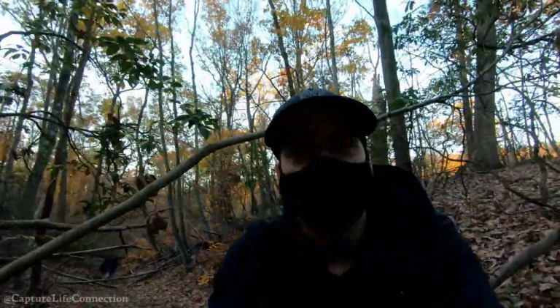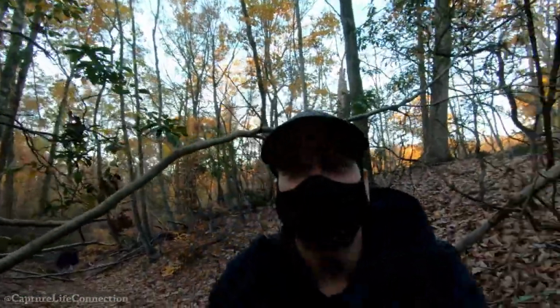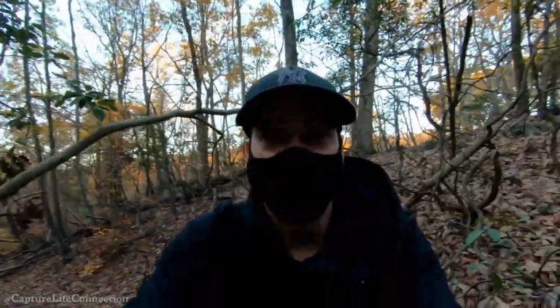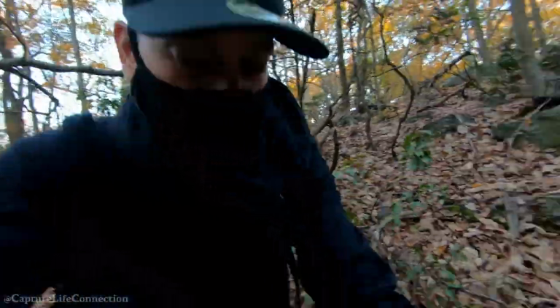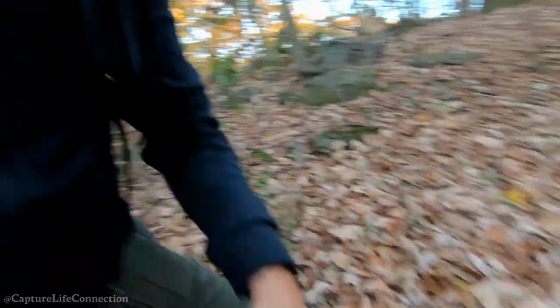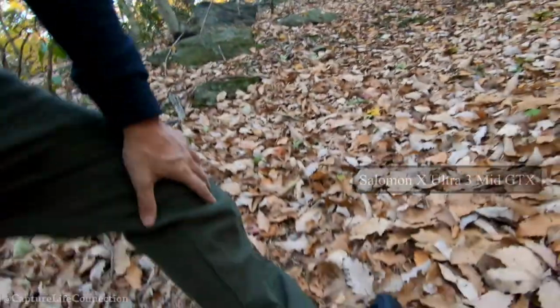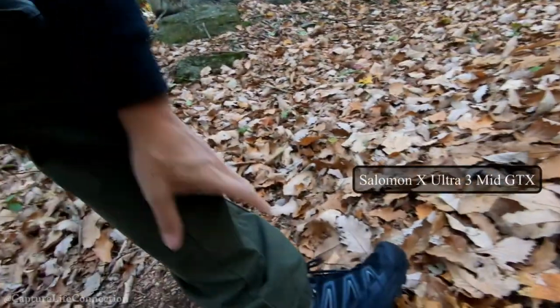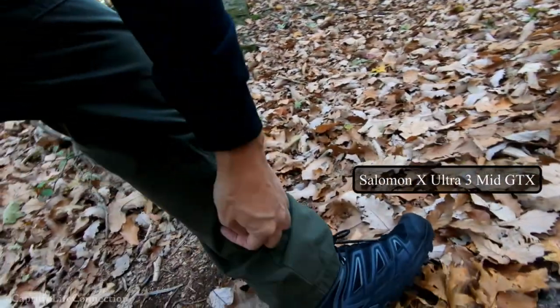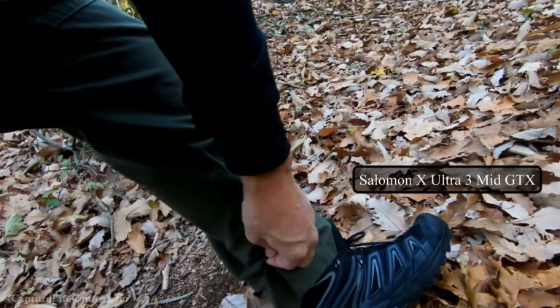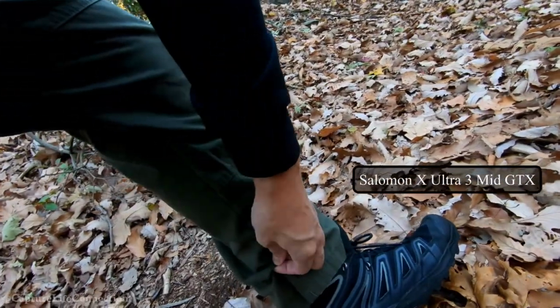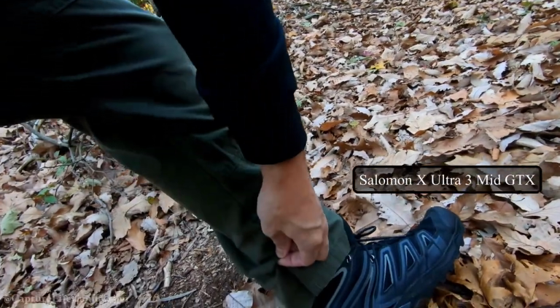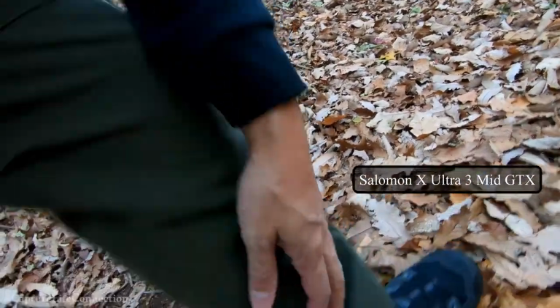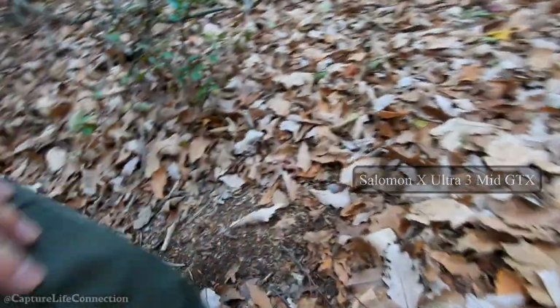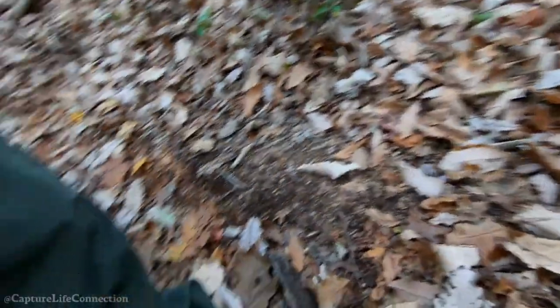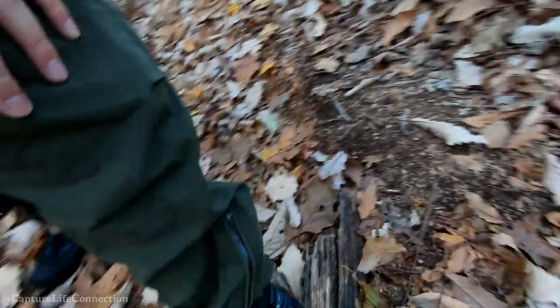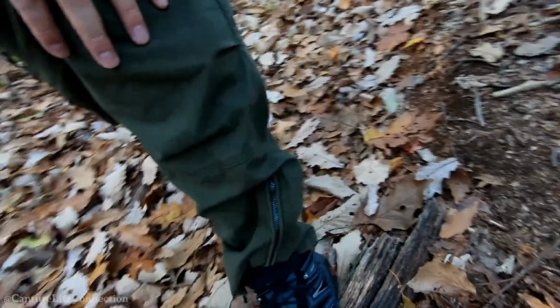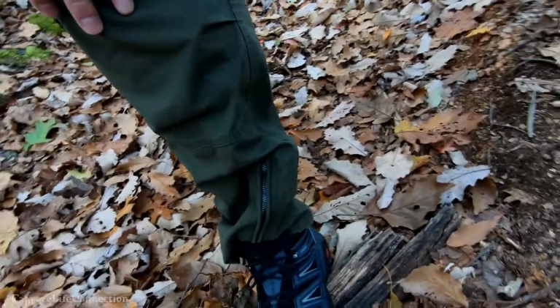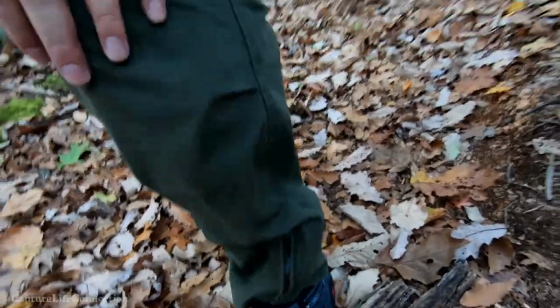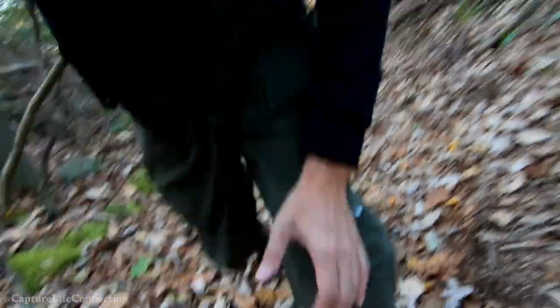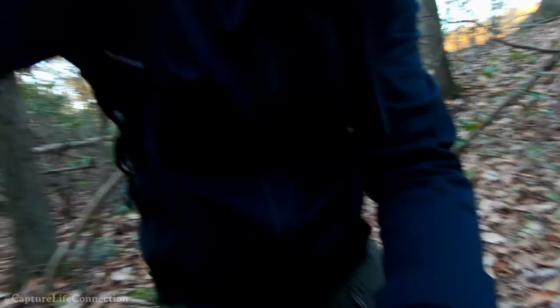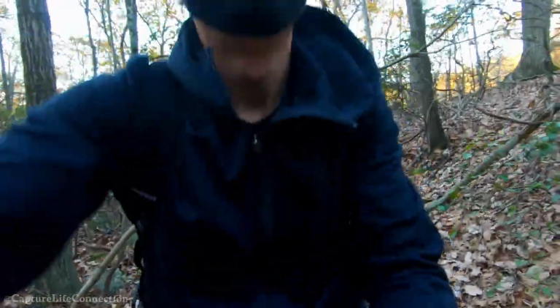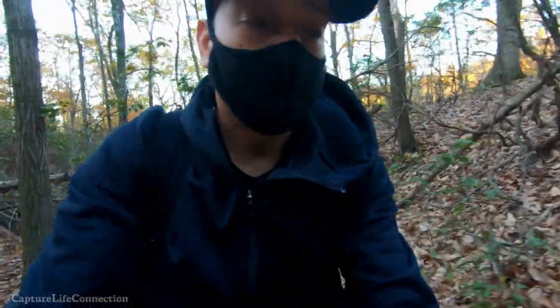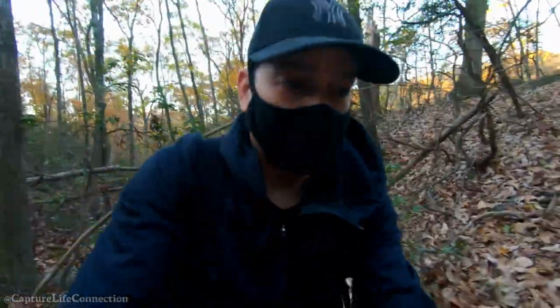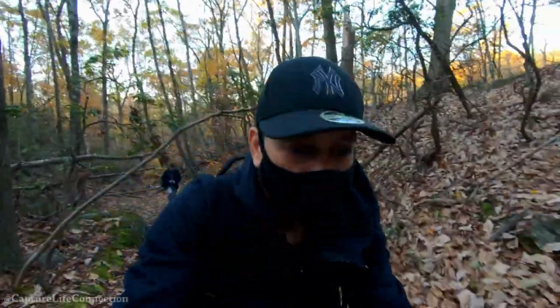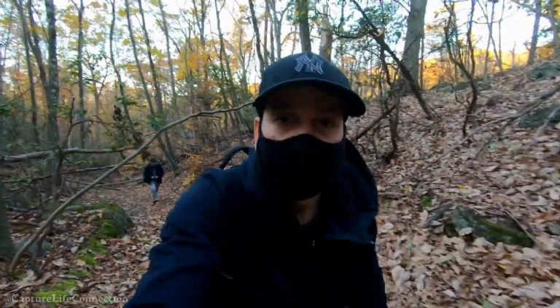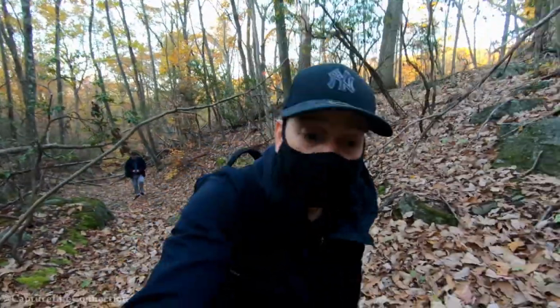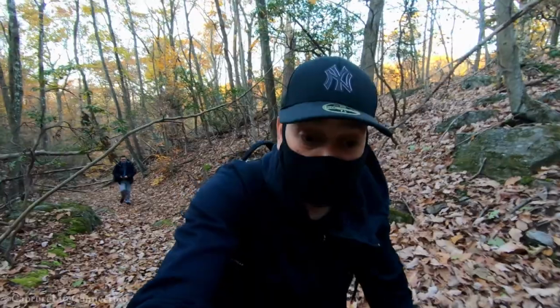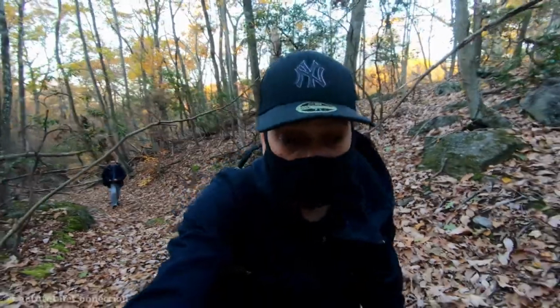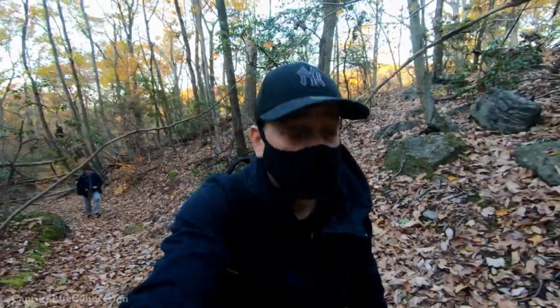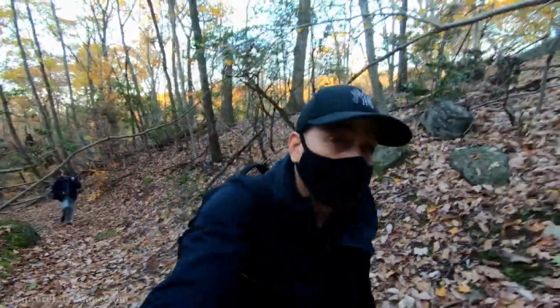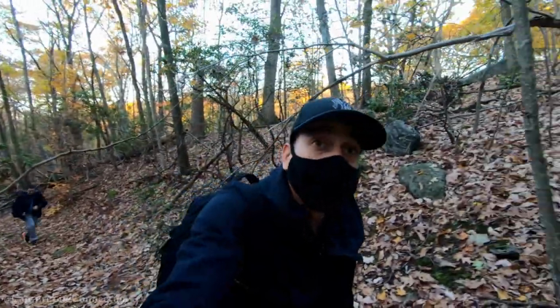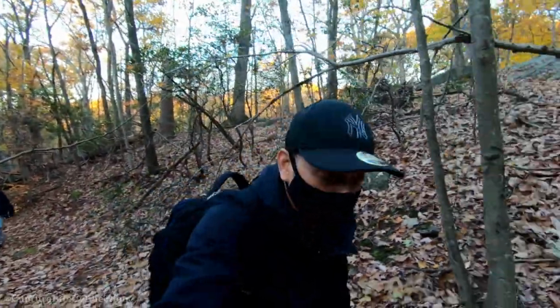If I could advertise a little bit — these are the boots, man. They look pretty much new and they're about a year, year and a half old.